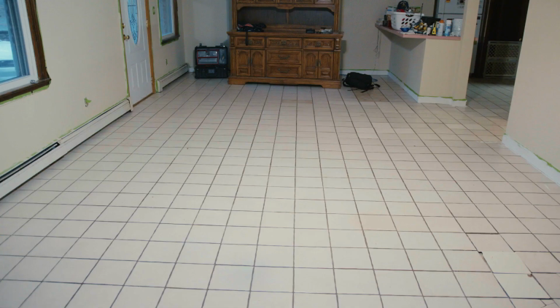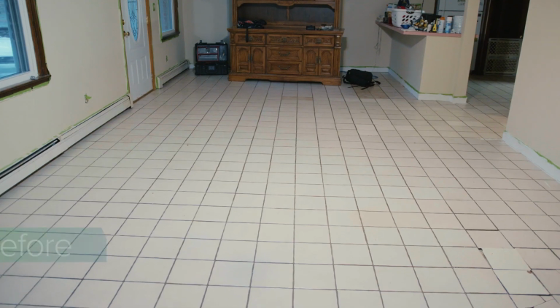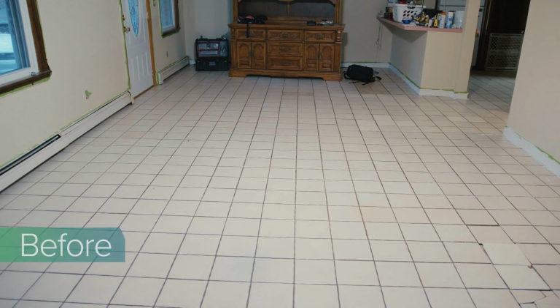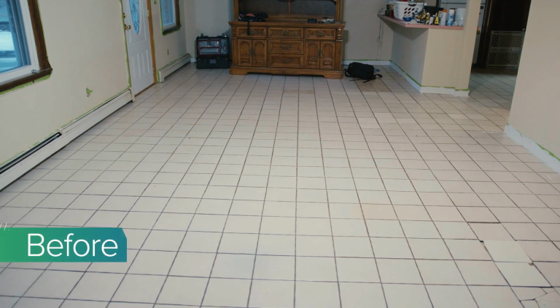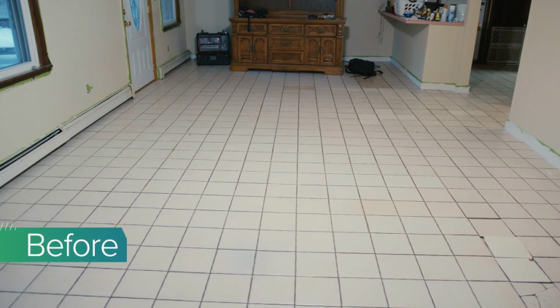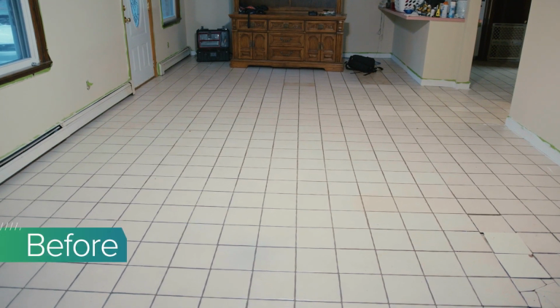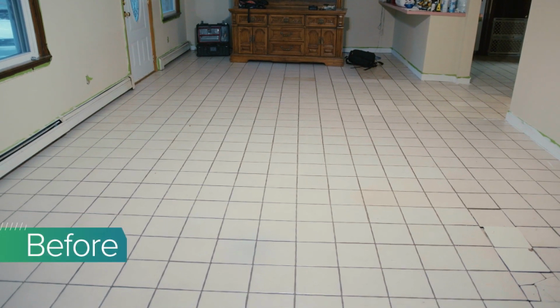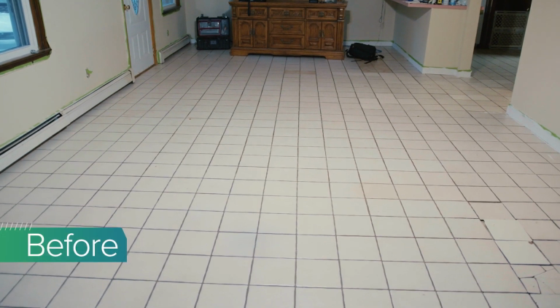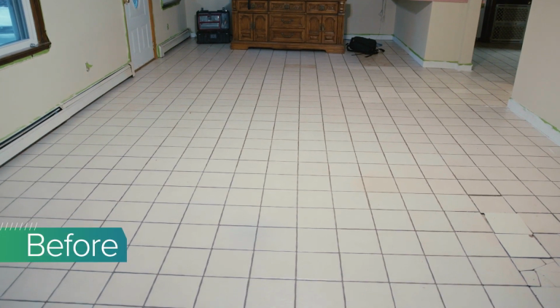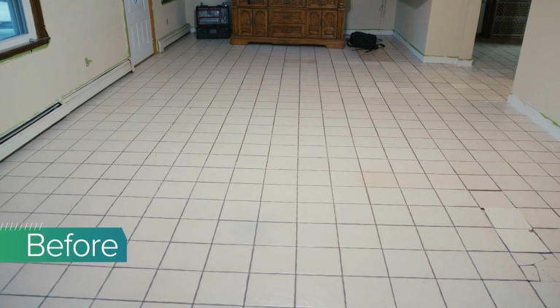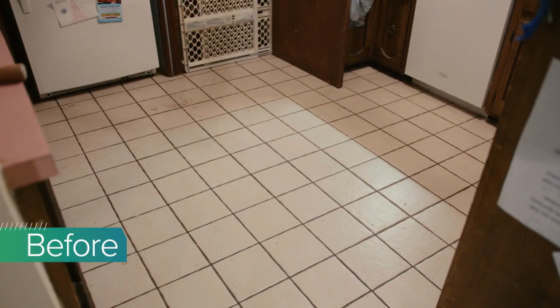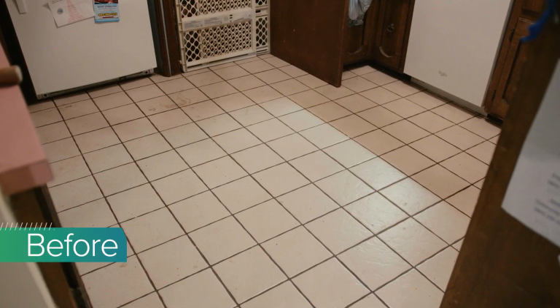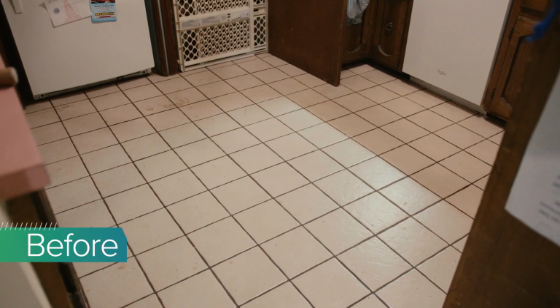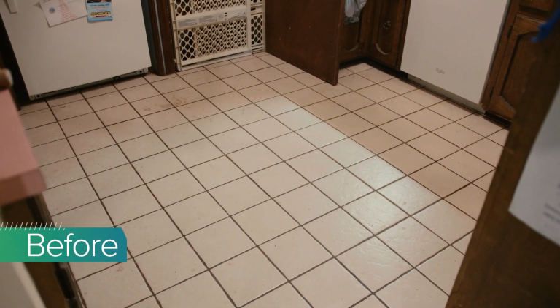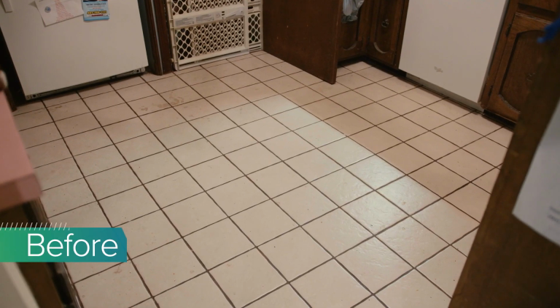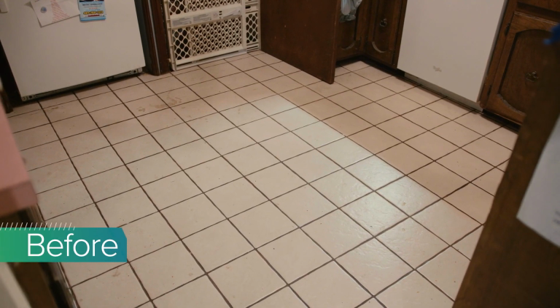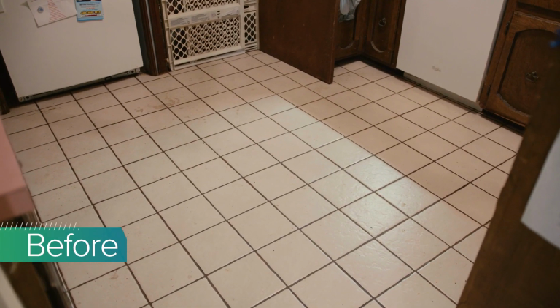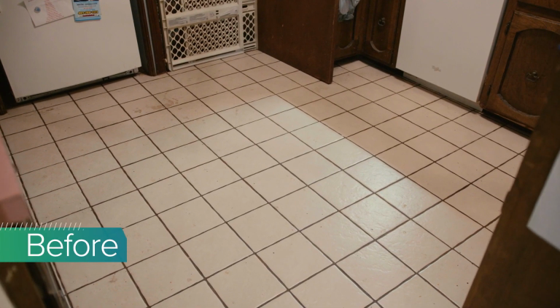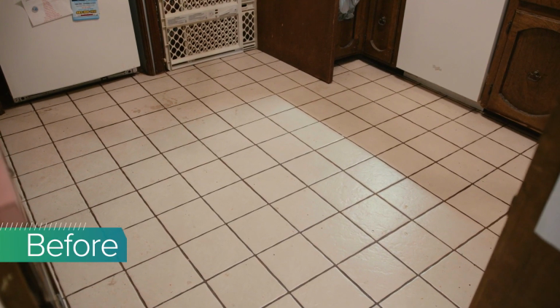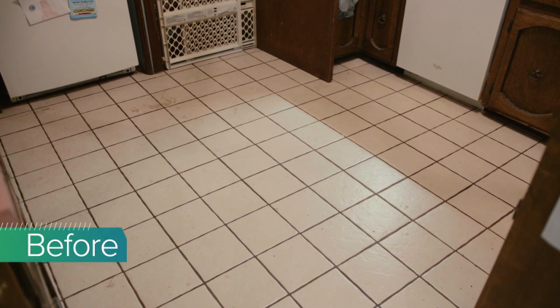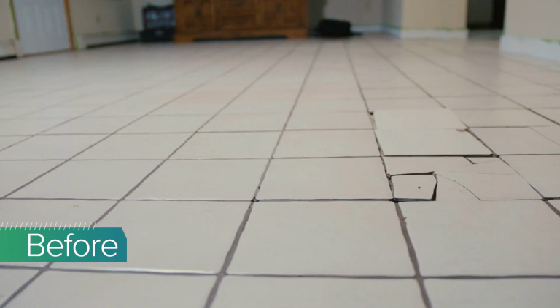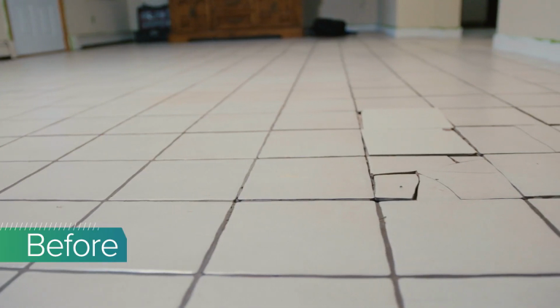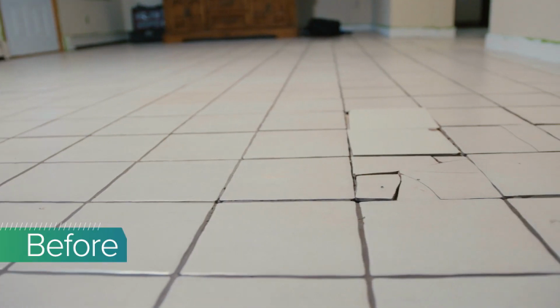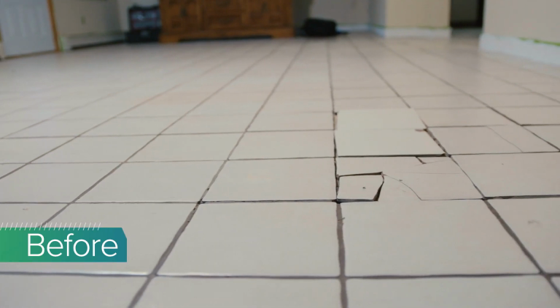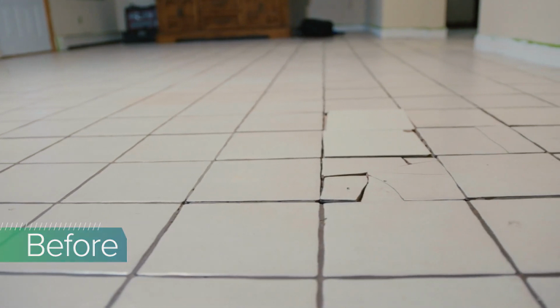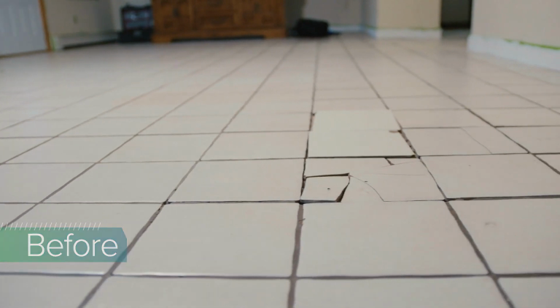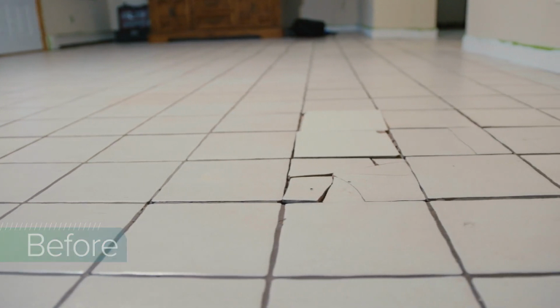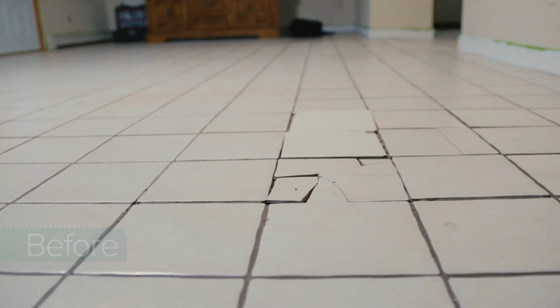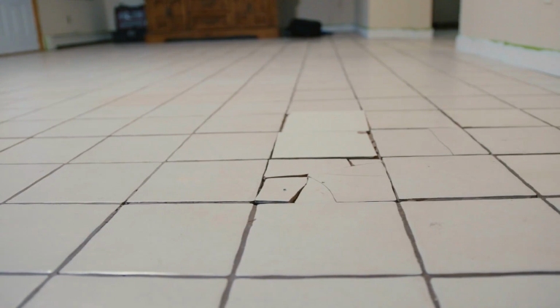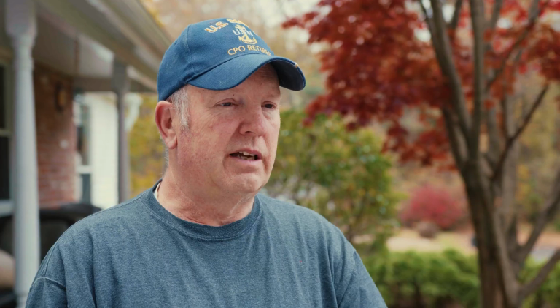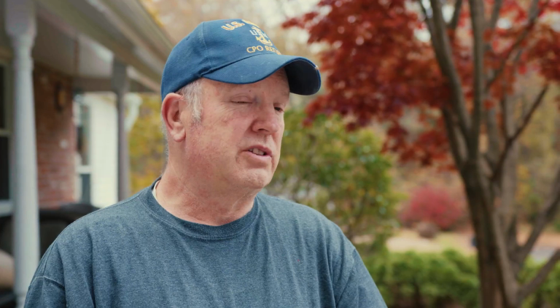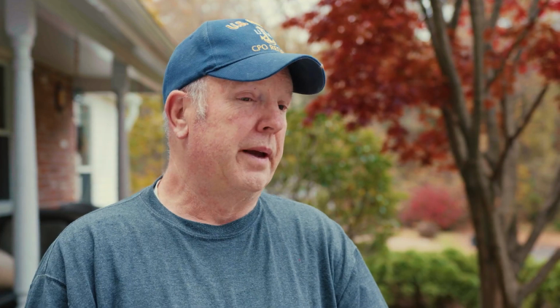The floor that we had replaced was a tile floor. The company that did it didn't do the subfloor right. Consequently, the tiles kept cracking and it was just a pain.